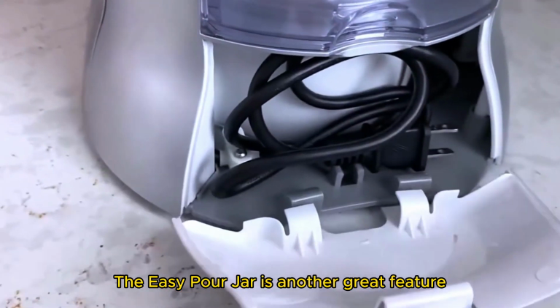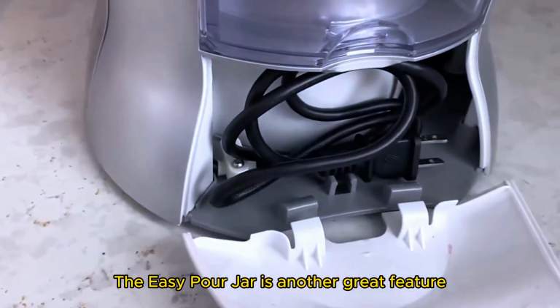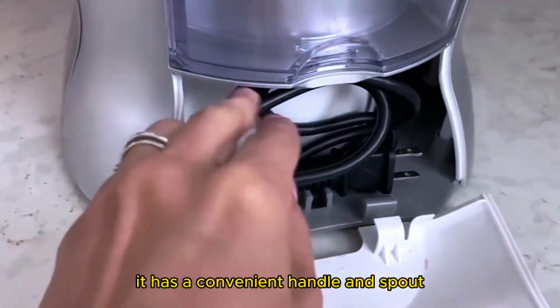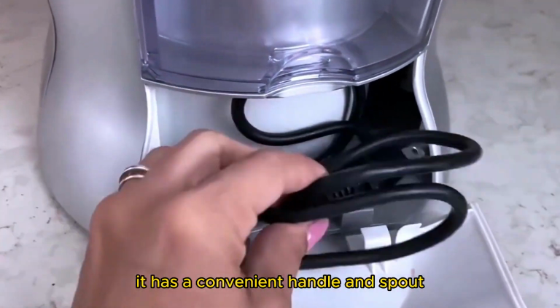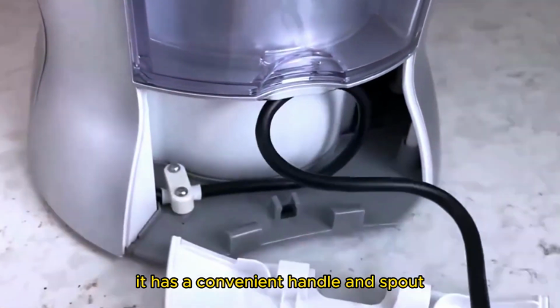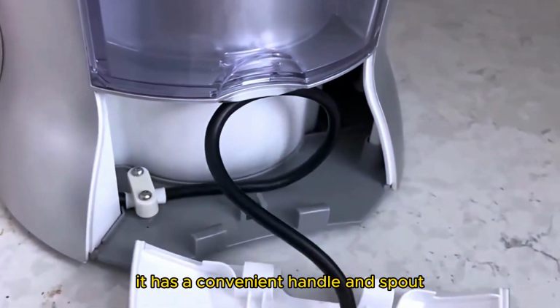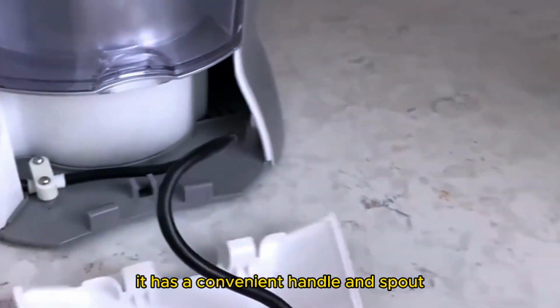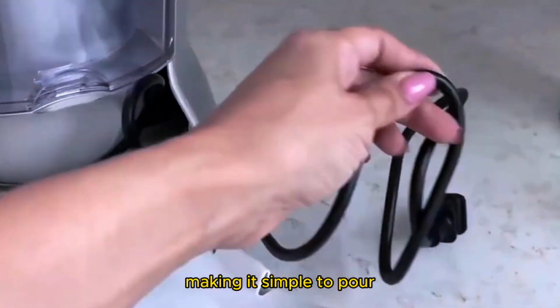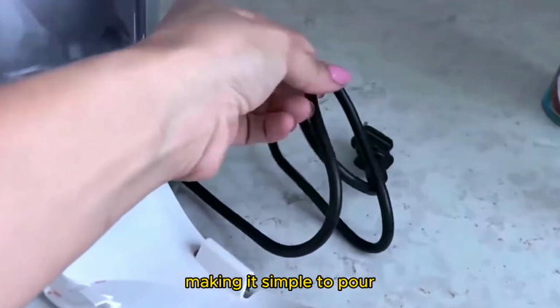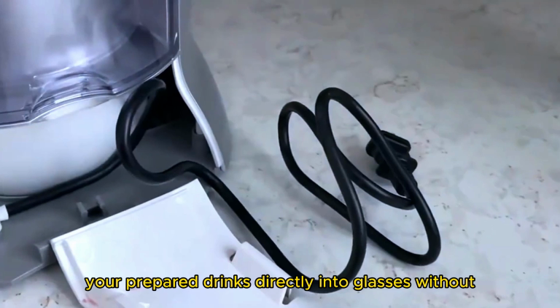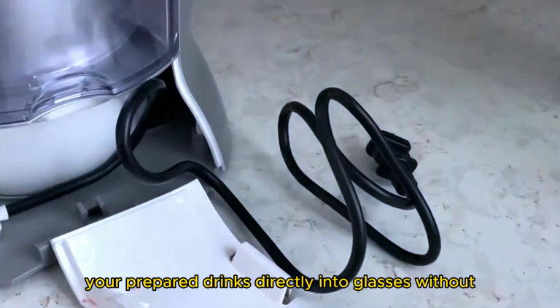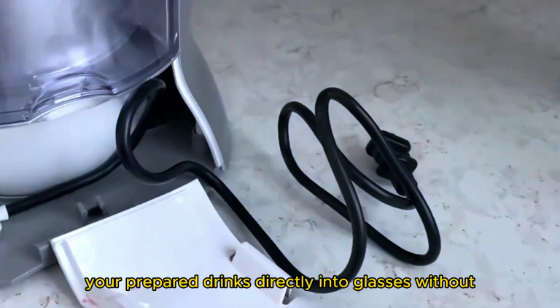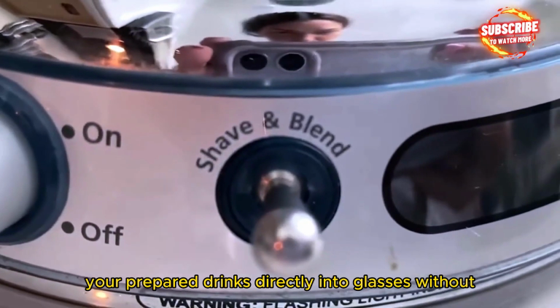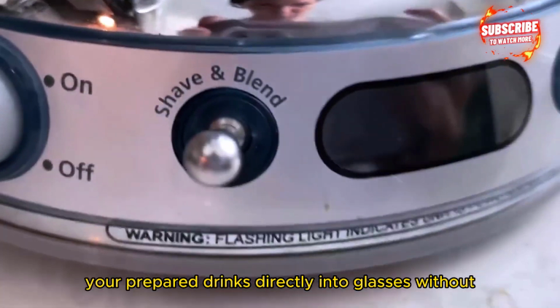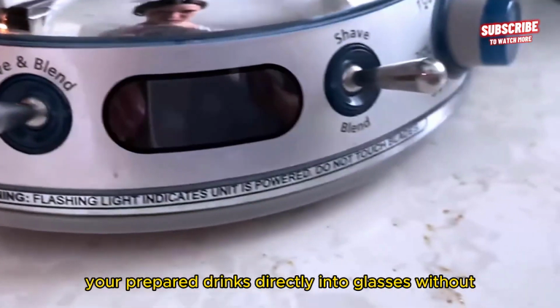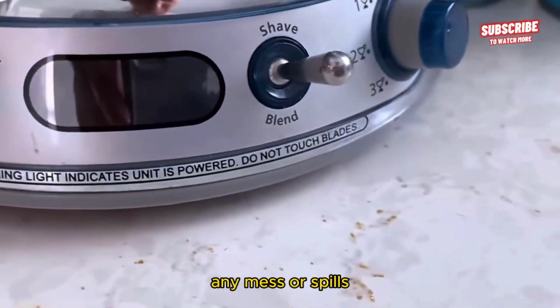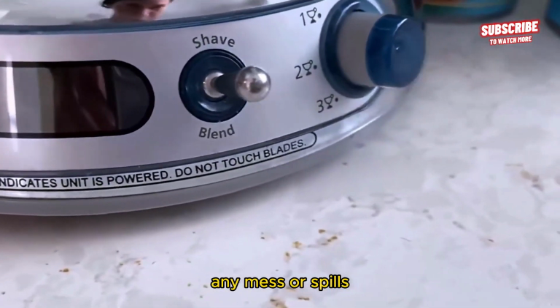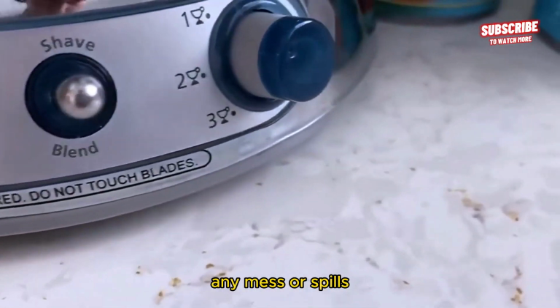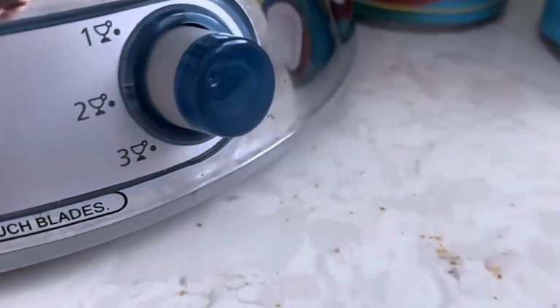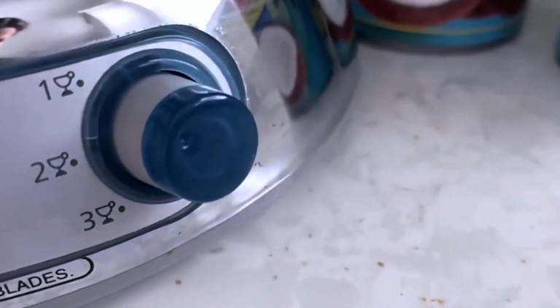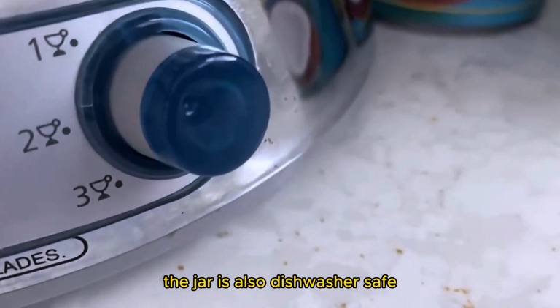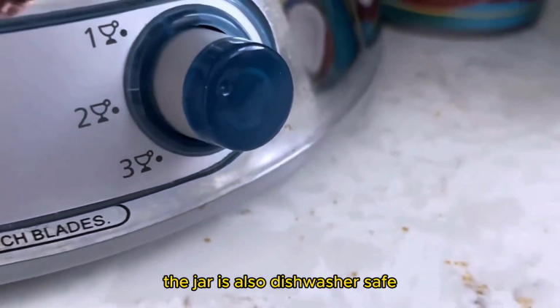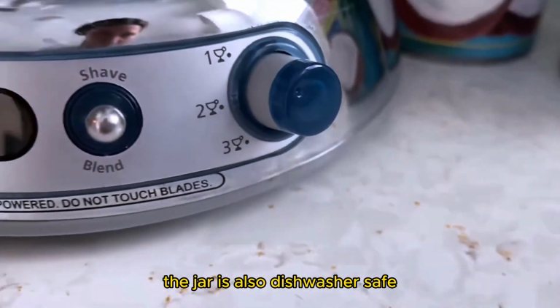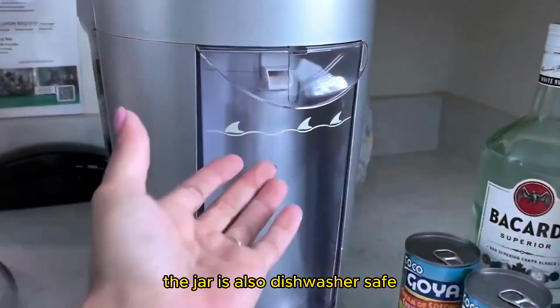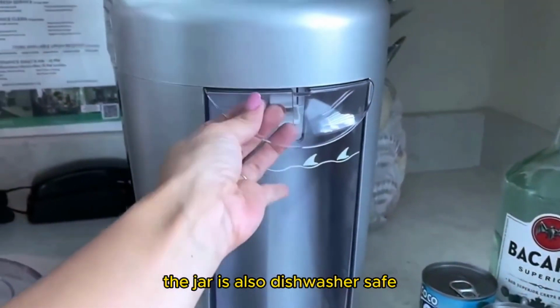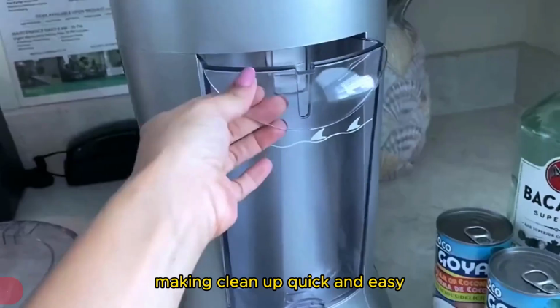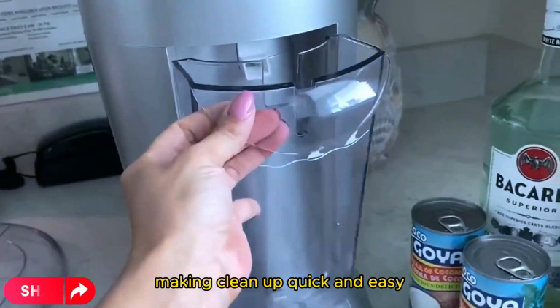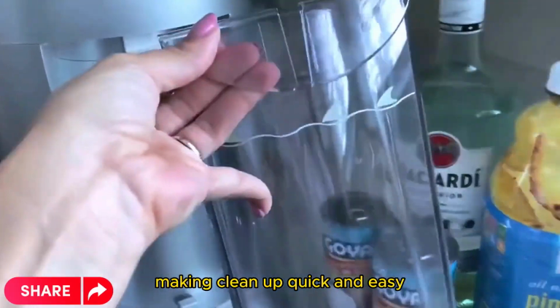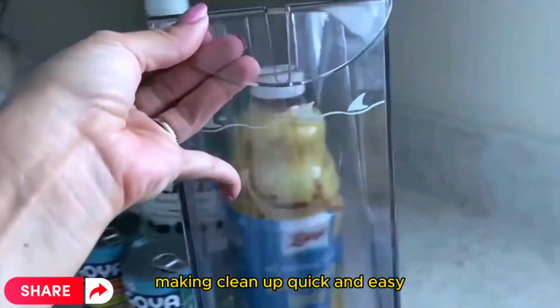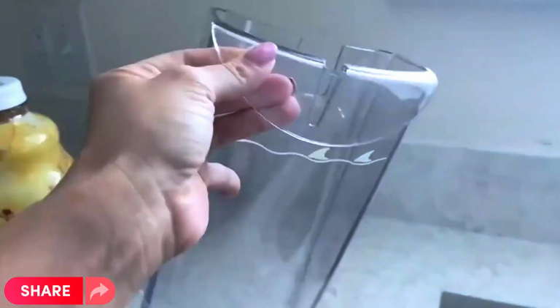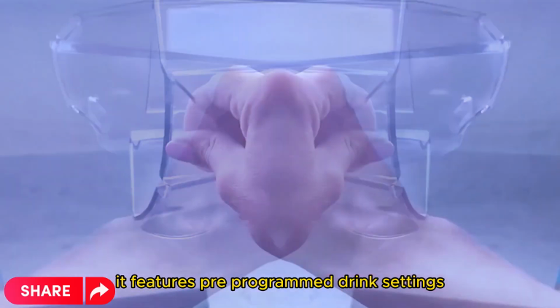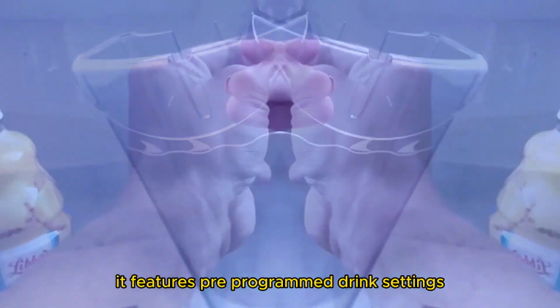The easy pour jar is another great feature. It has a convenient handle and spout, making it simple to pour your prepared drinks directly into glasses without any mess or spills. The jar is also dishwasher safe, making cleanup quick and easy.